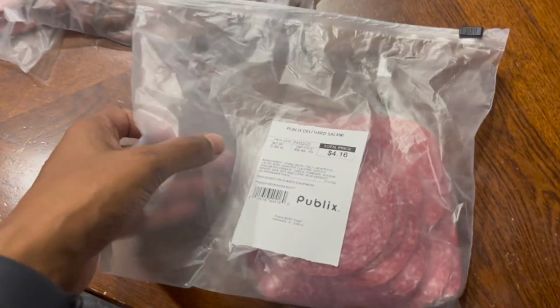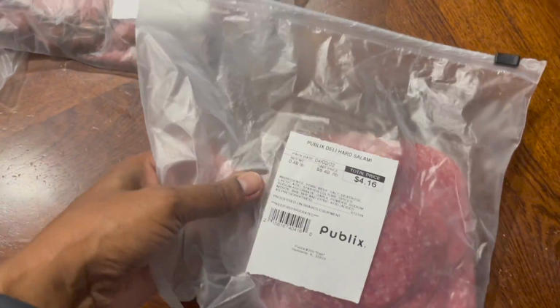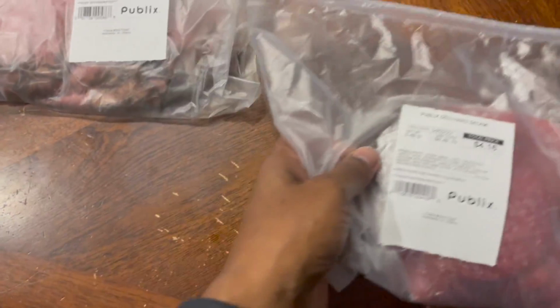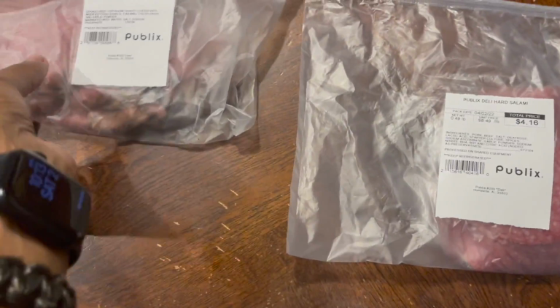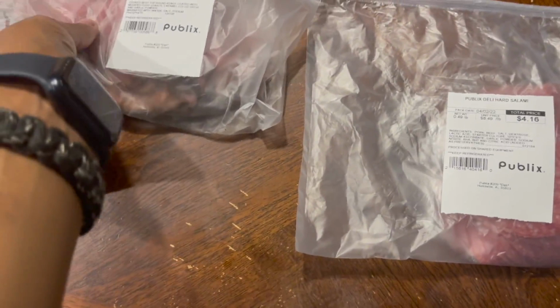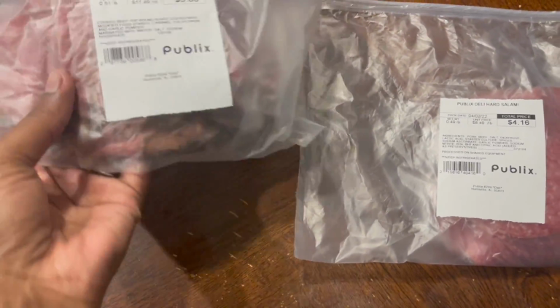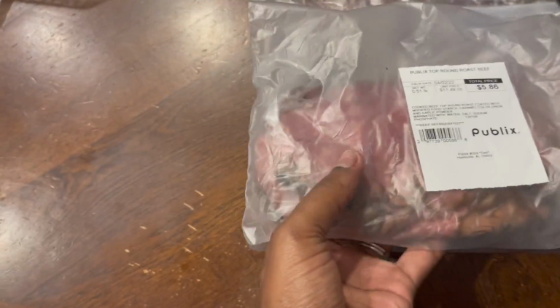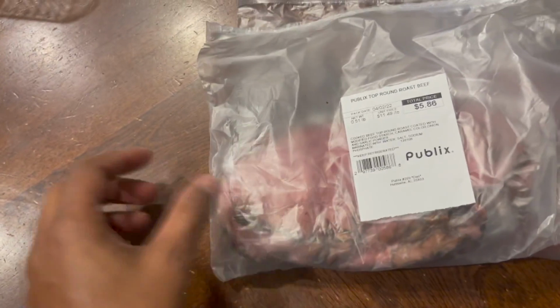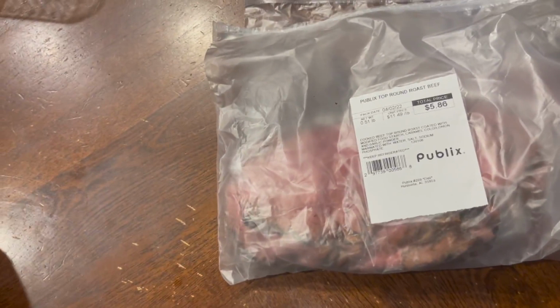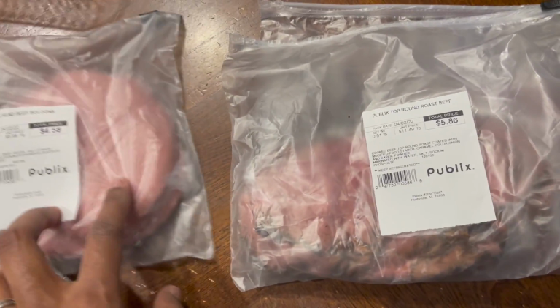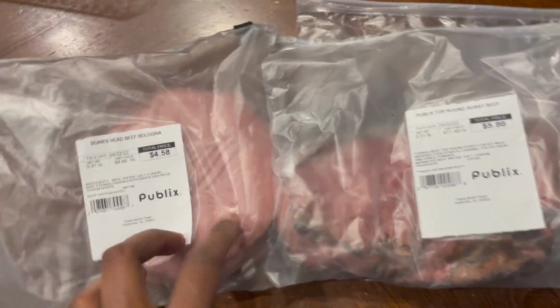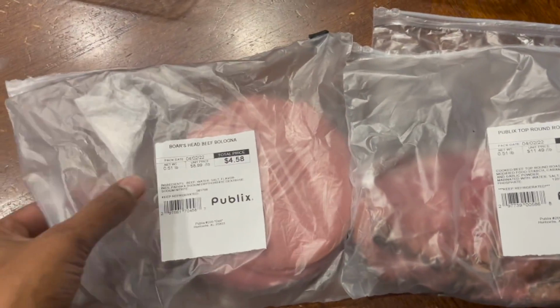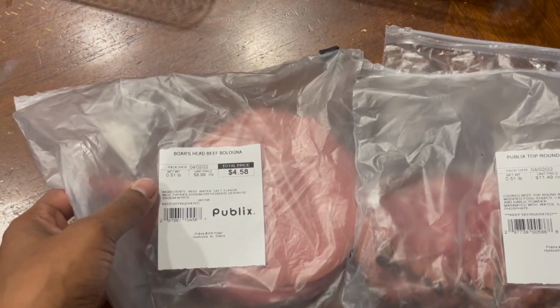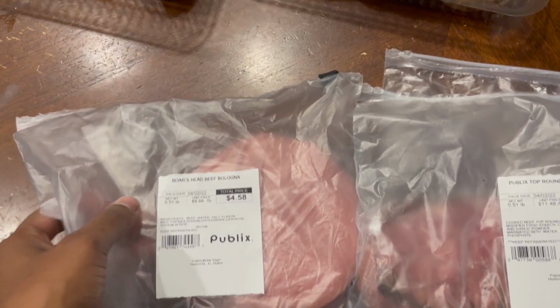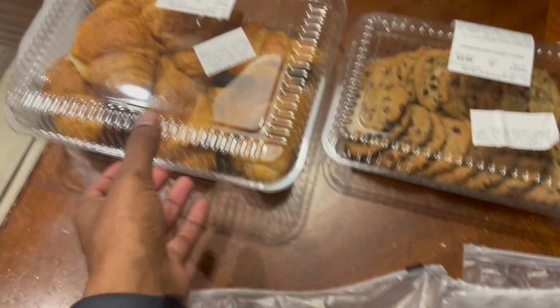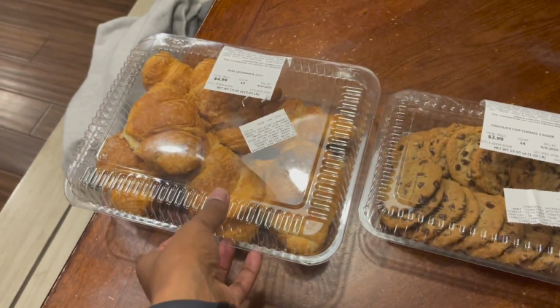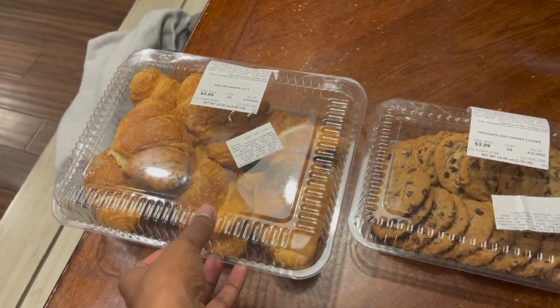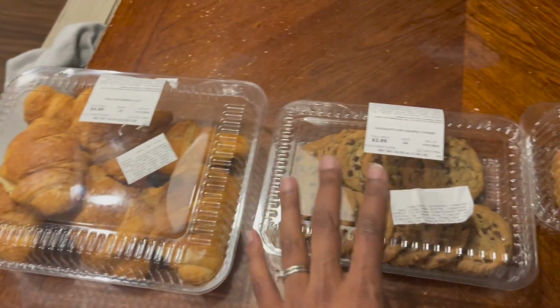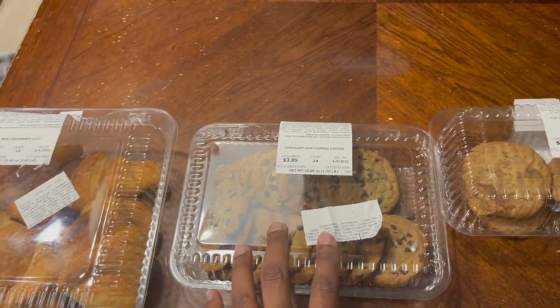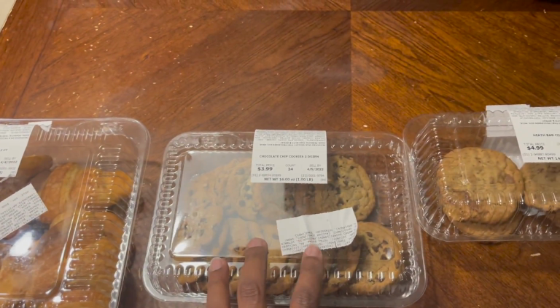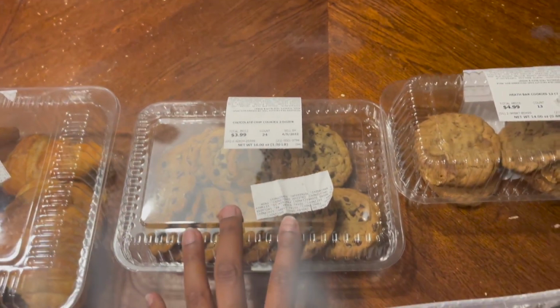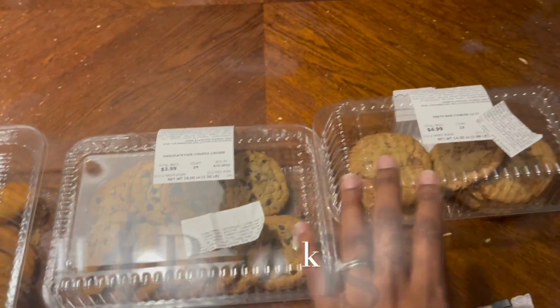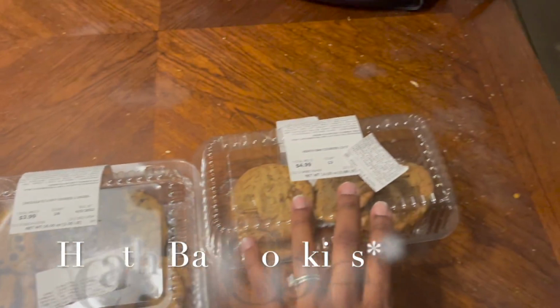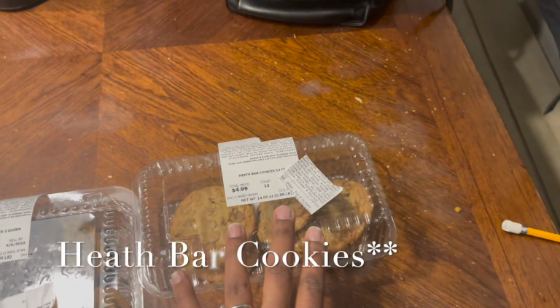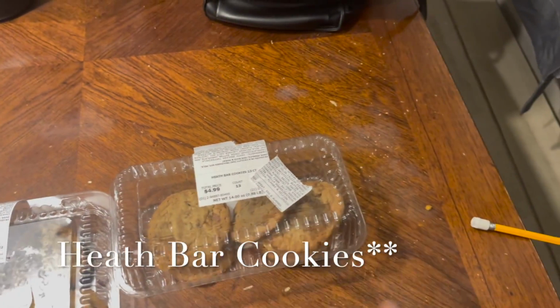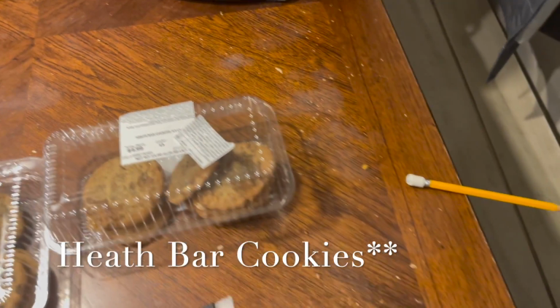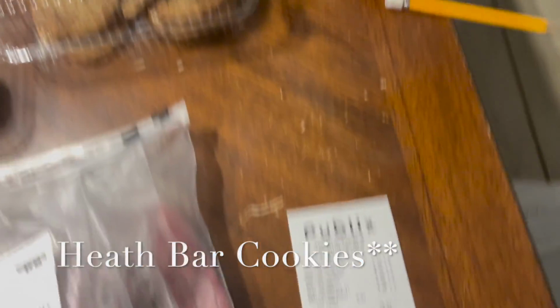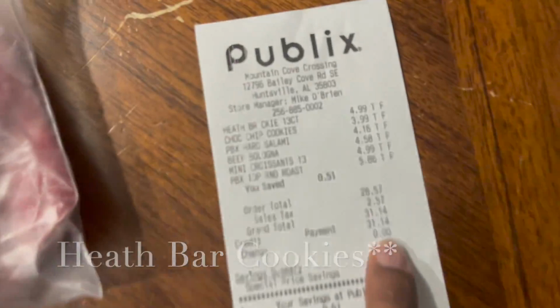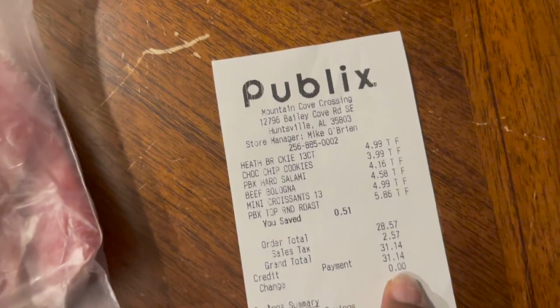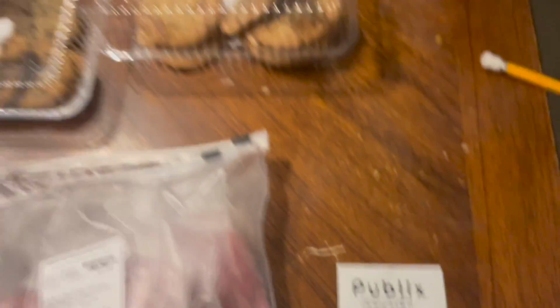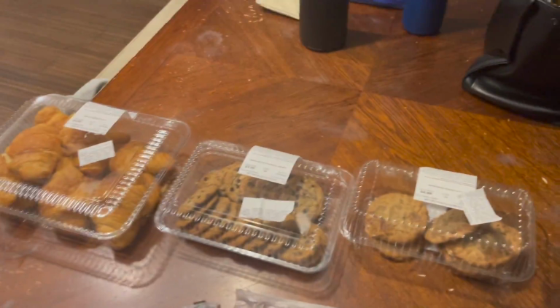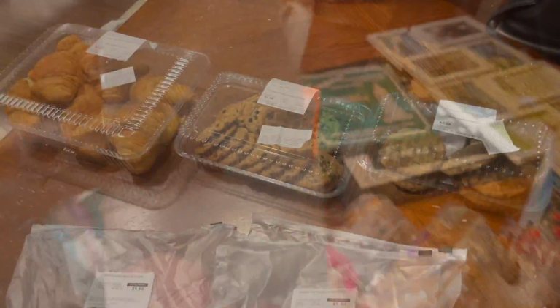At Publix I got bologna for lunch meat, roast beef, bologna, croissants, chocolate chip cookies, and Heath bars. That came up to 31.14.